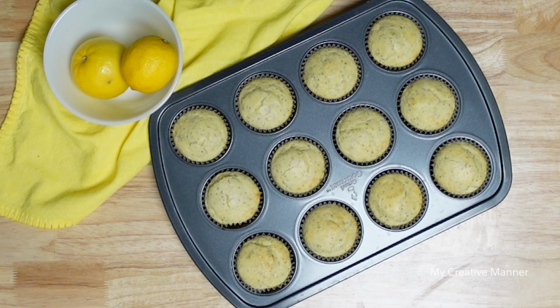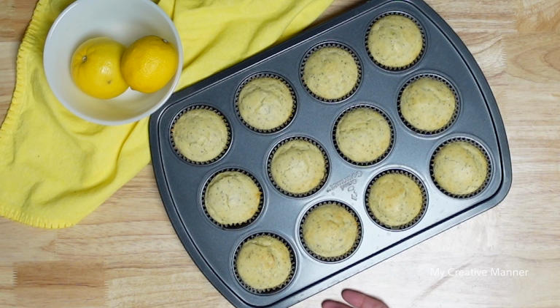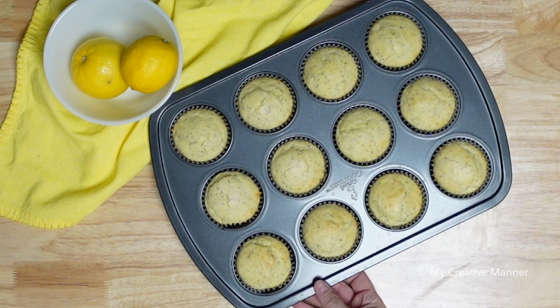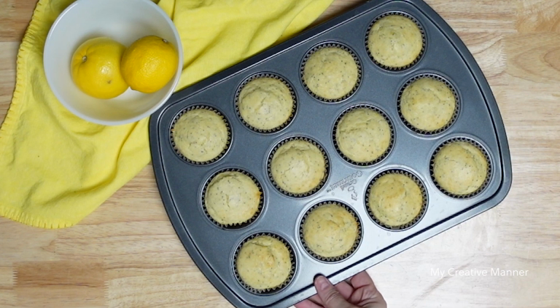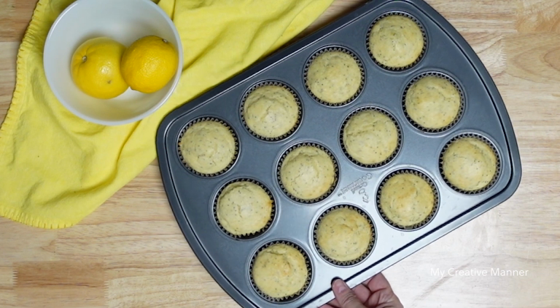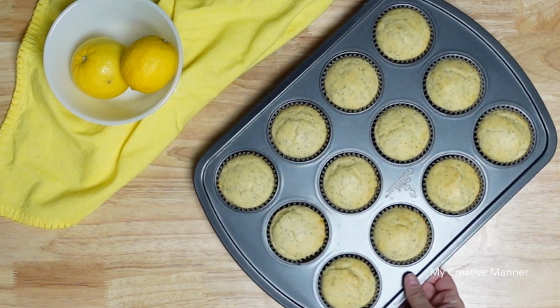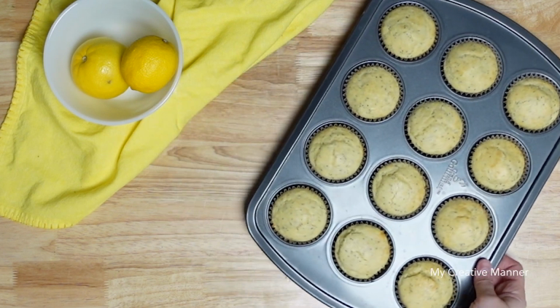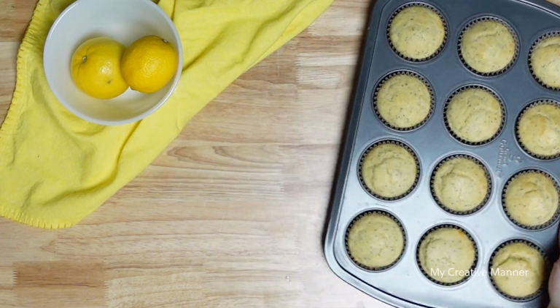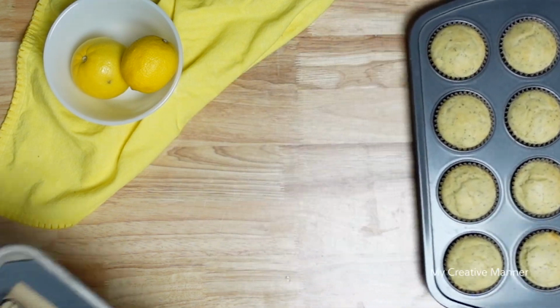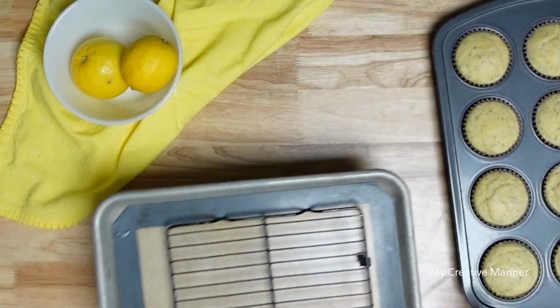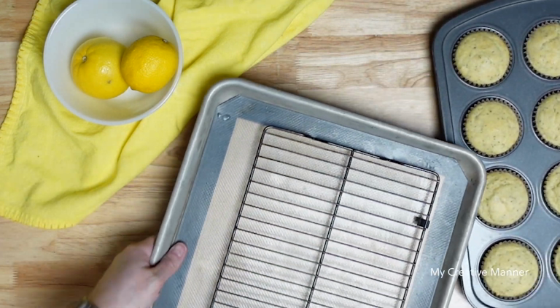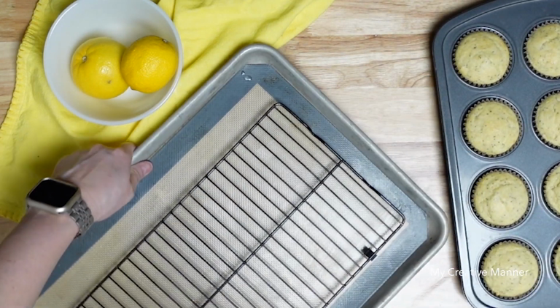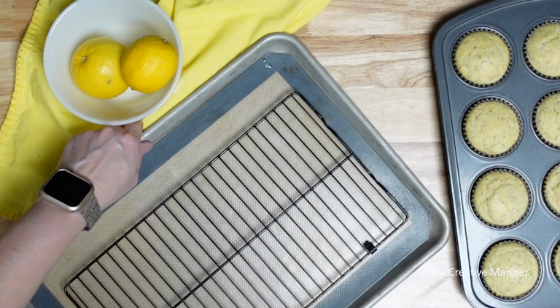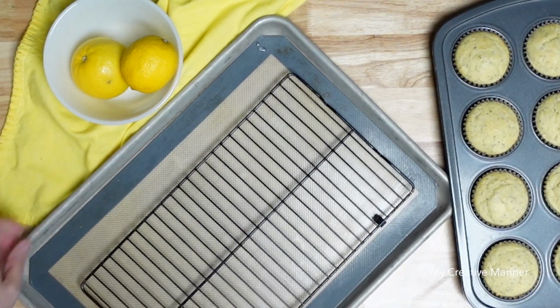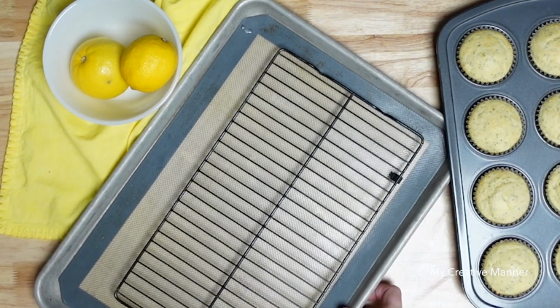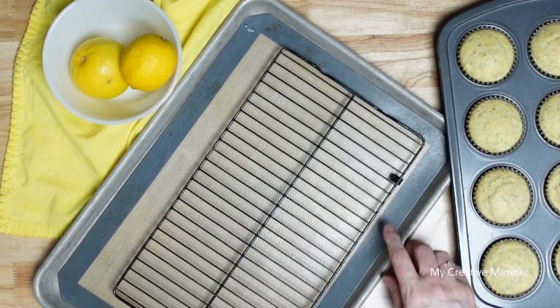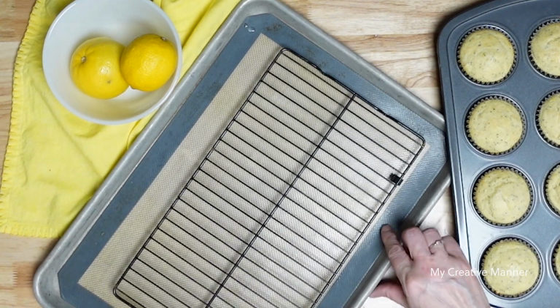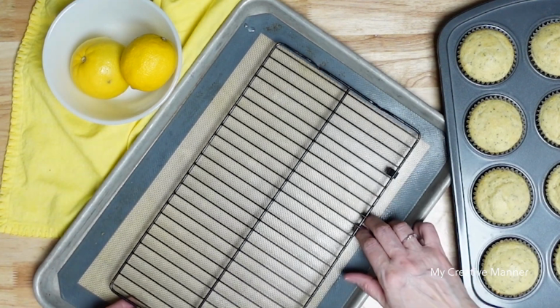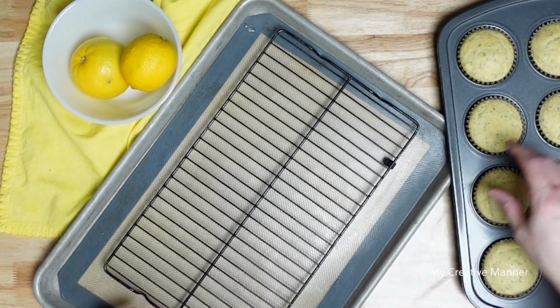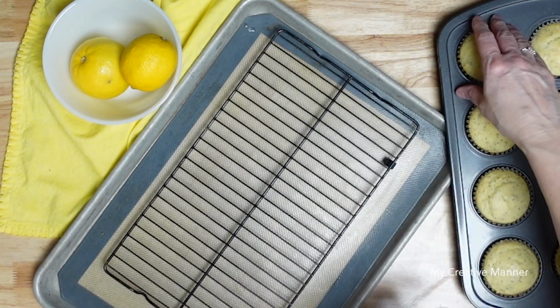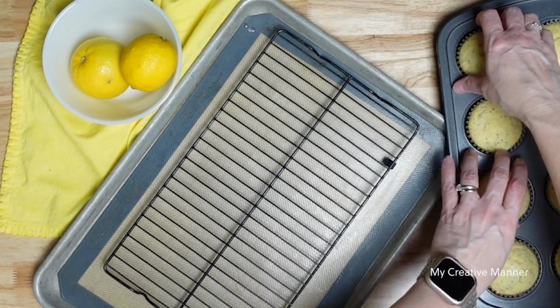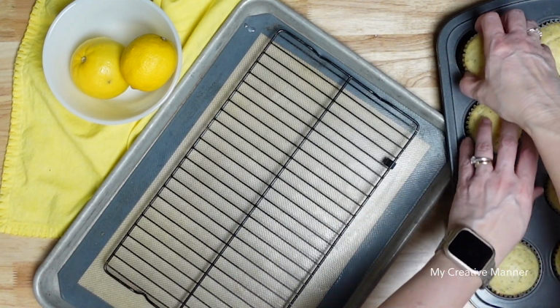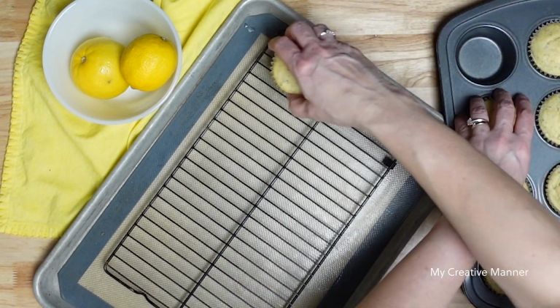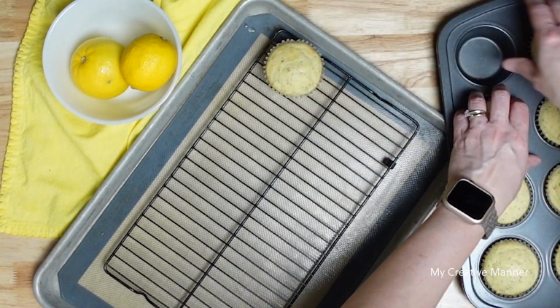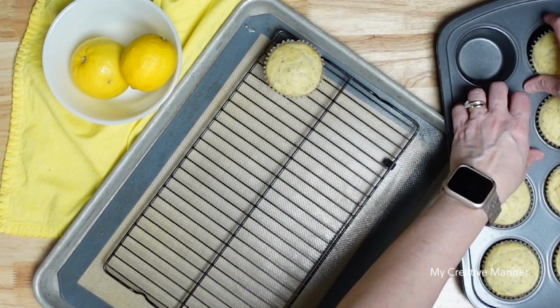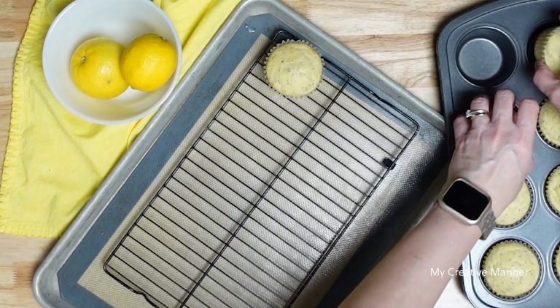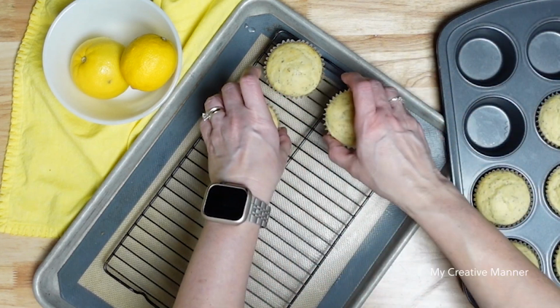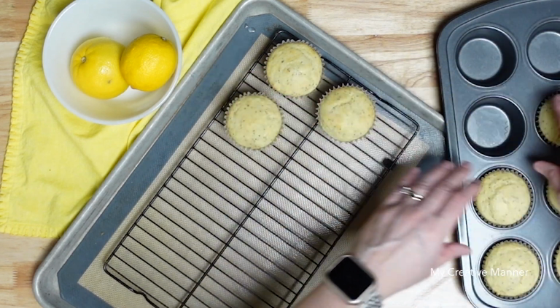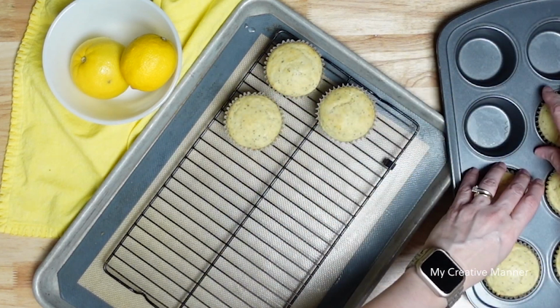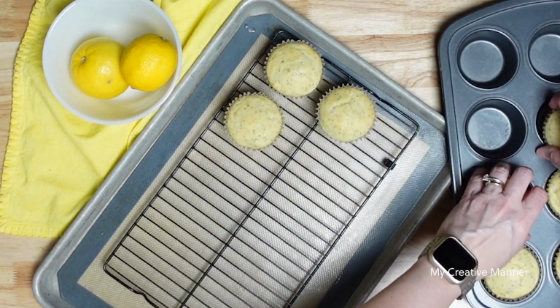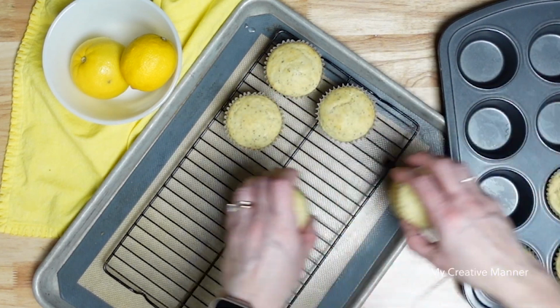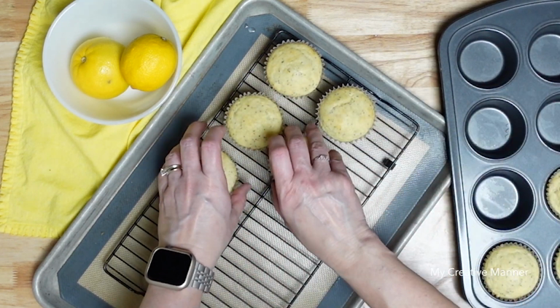The muffins have fully baked and they have been cooling for a little while, but I'm going to transfer them over onto a wire cooling rack and set them aside for the next step.